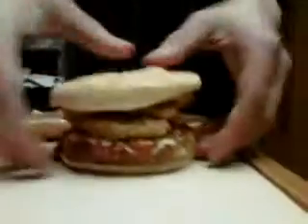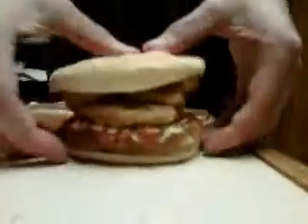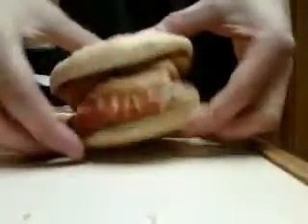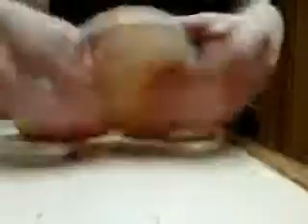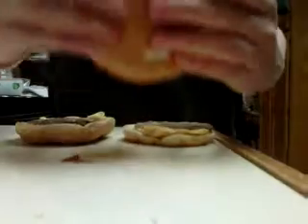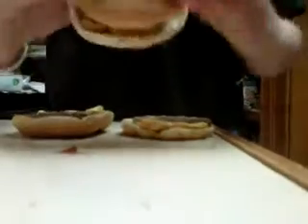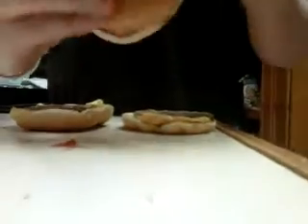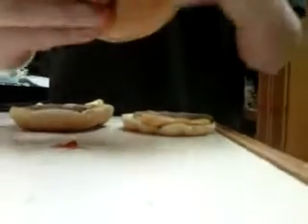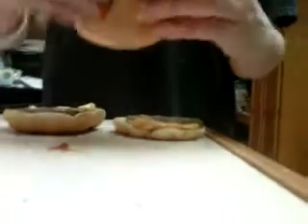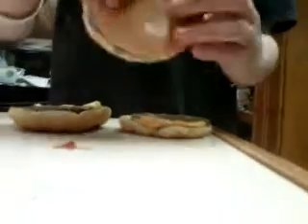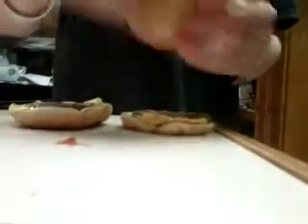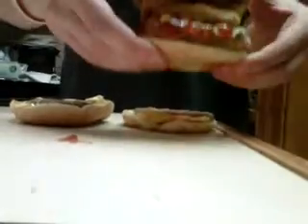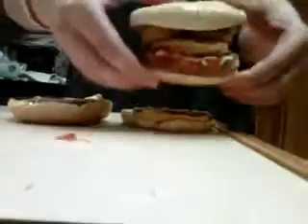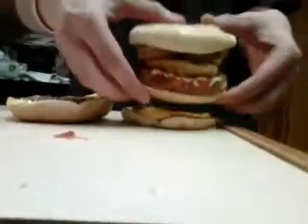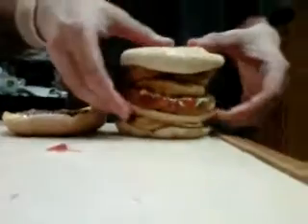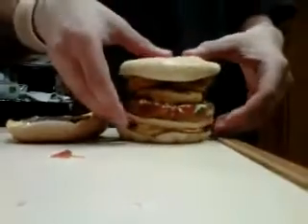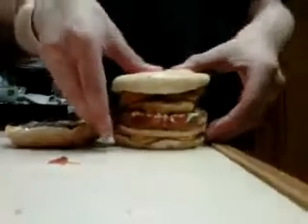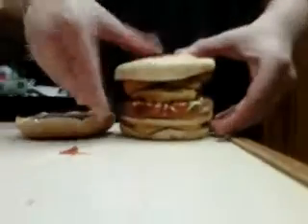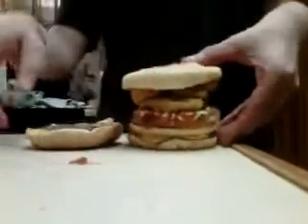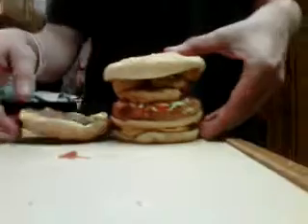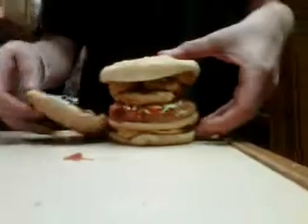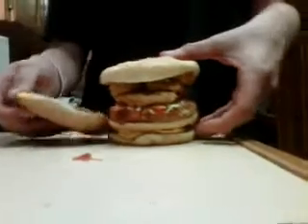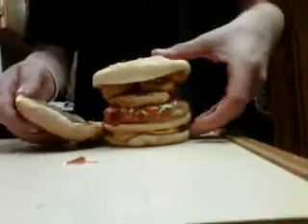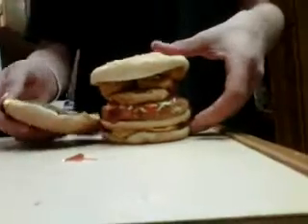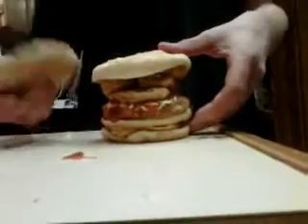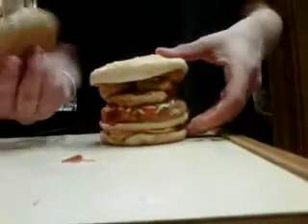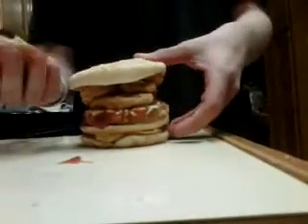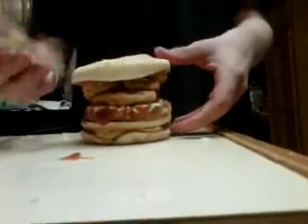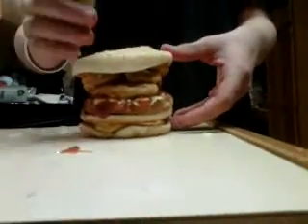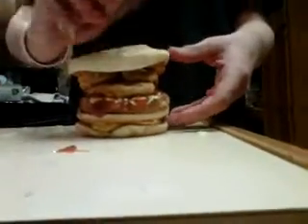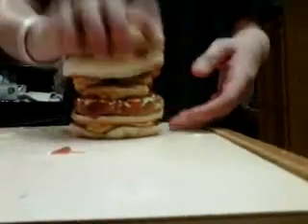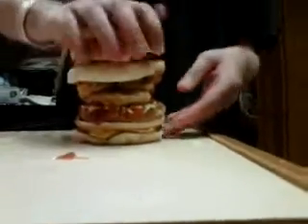And you take your McChicken with some barbecue sauce and chicken nuggets. Place it inside your McDouble. And you put the other half of the McDouble on top.